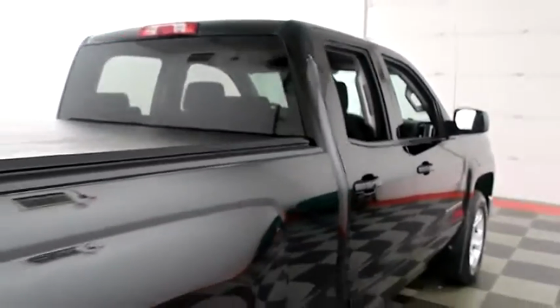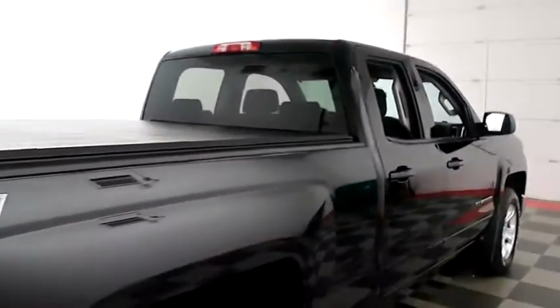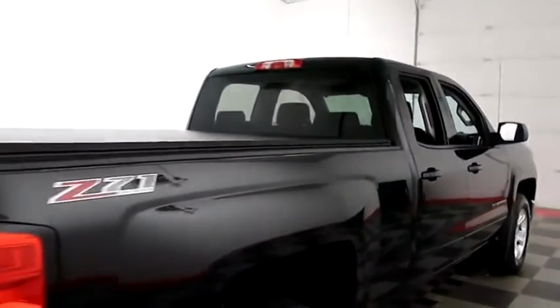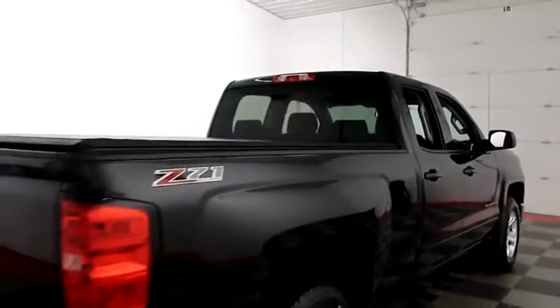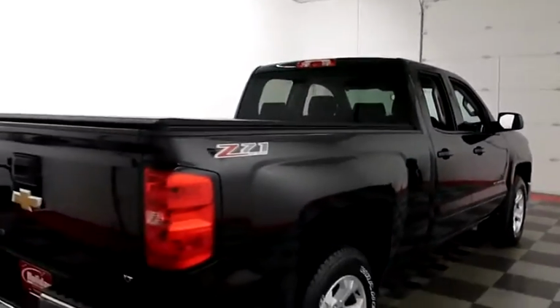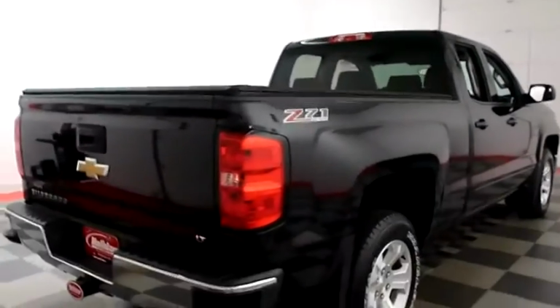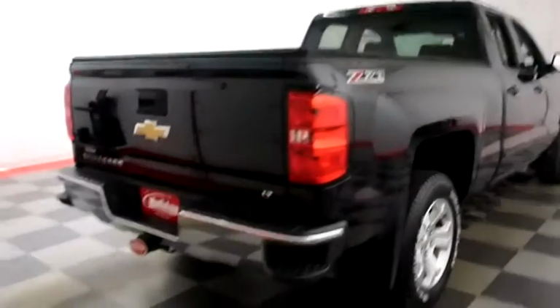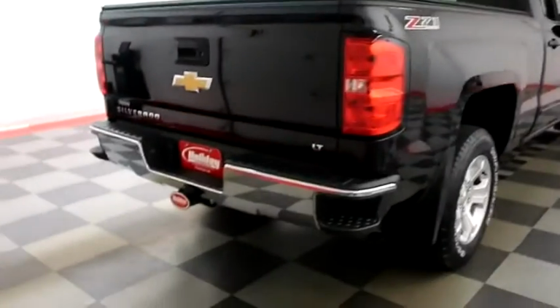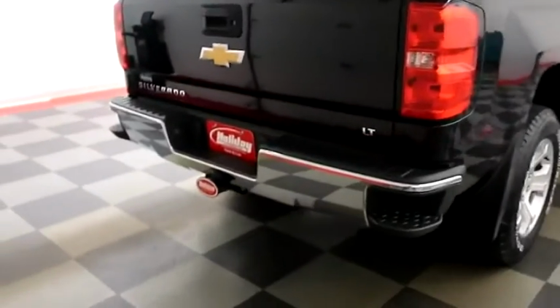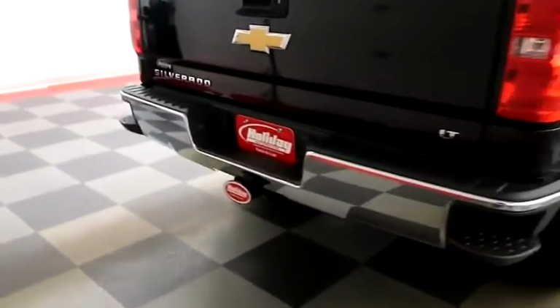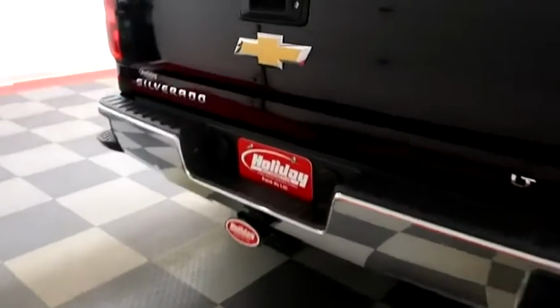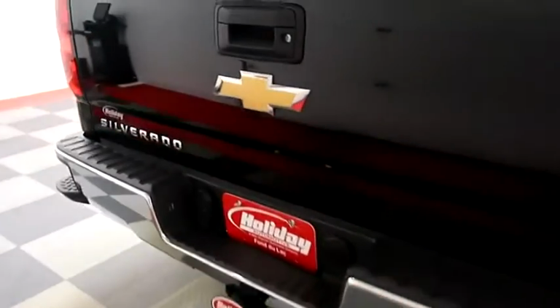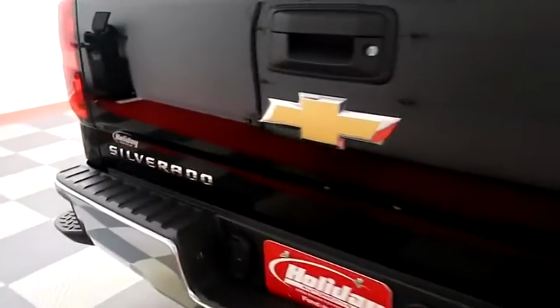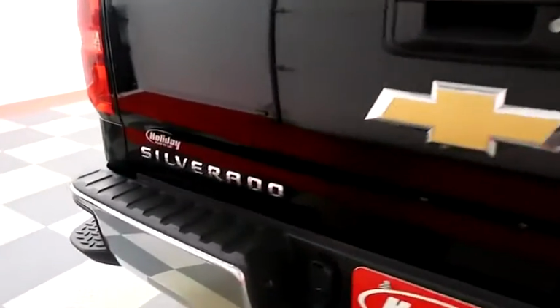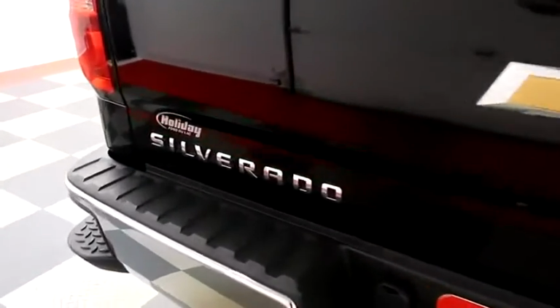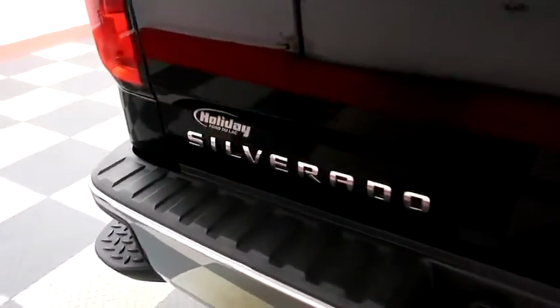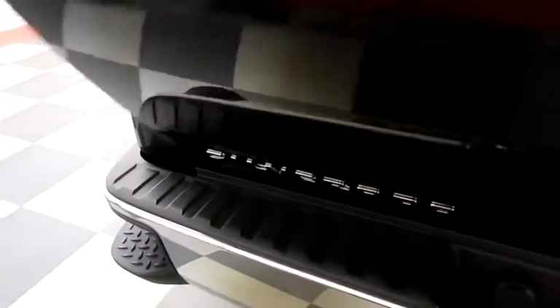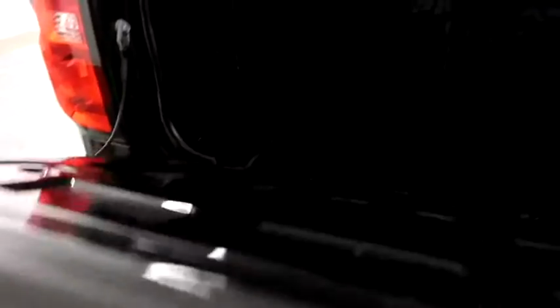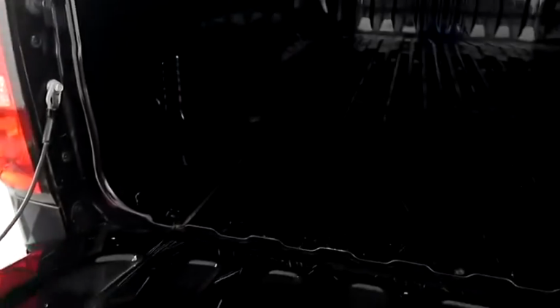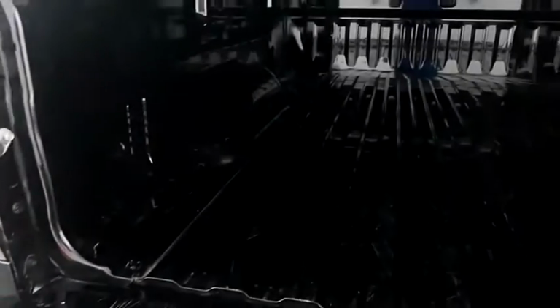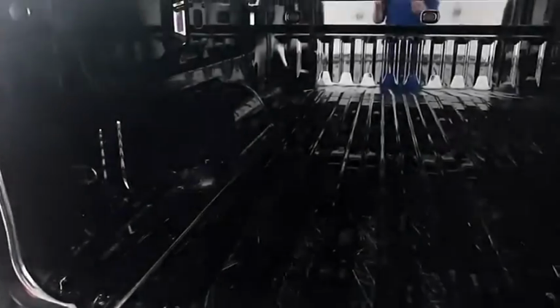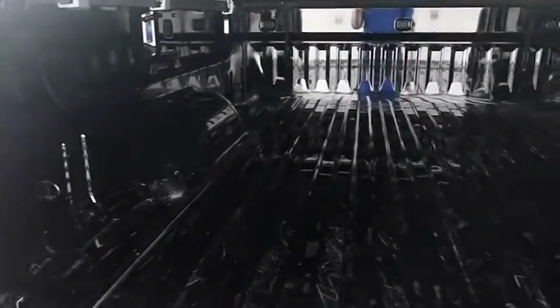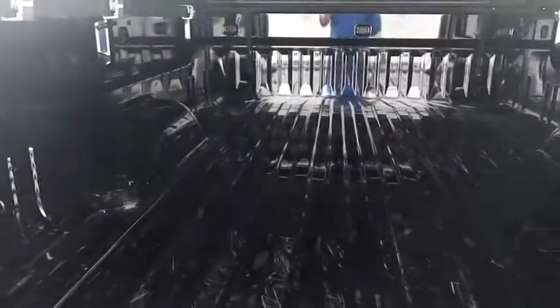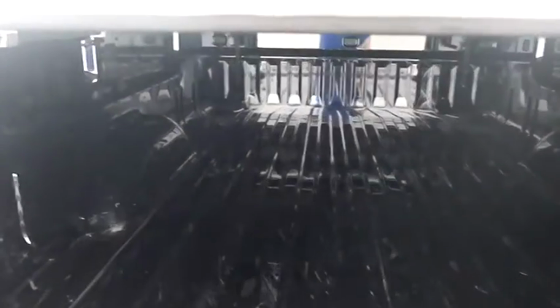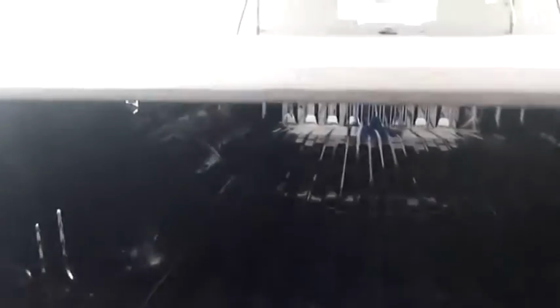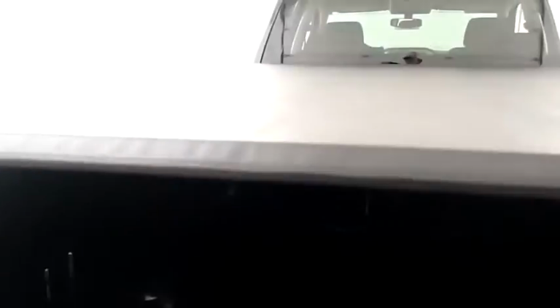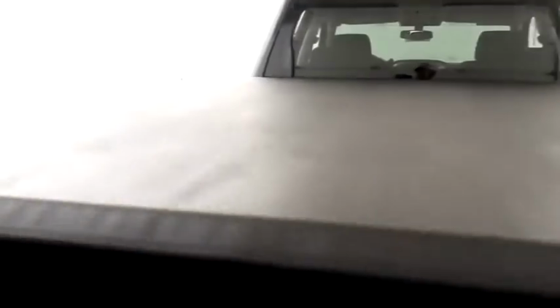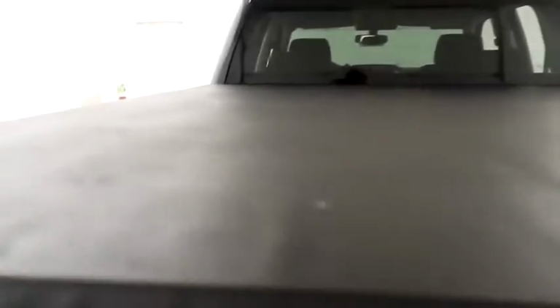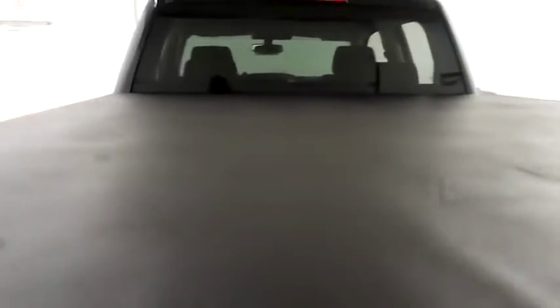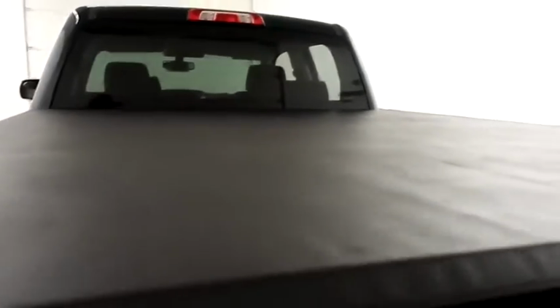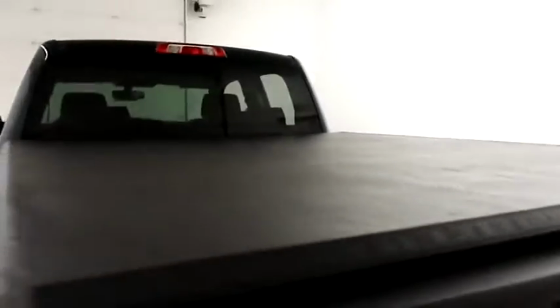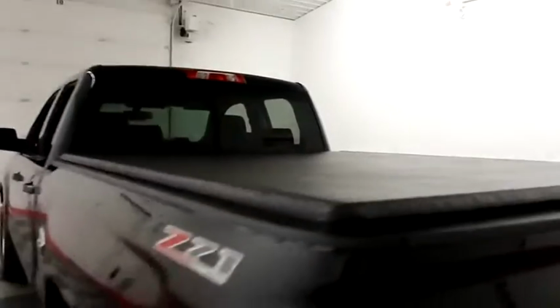One more look down the passenger side, then swinging around the back end you have a factory trailer hitch and a rear backup camera. Taking a look at the bed now, you have a soft cover on top keeping the bed nice and safe.